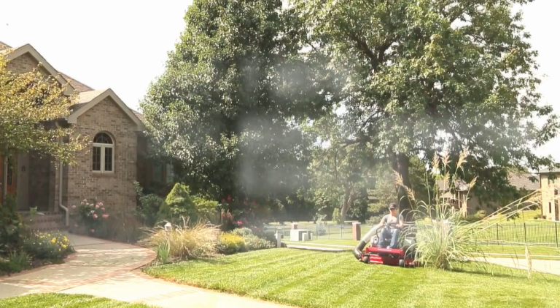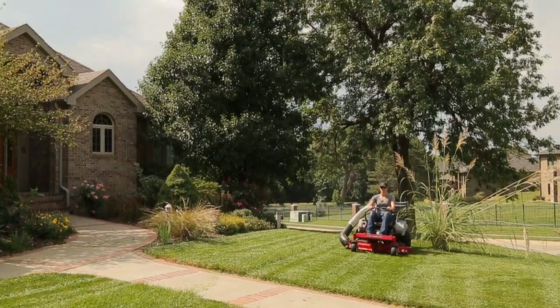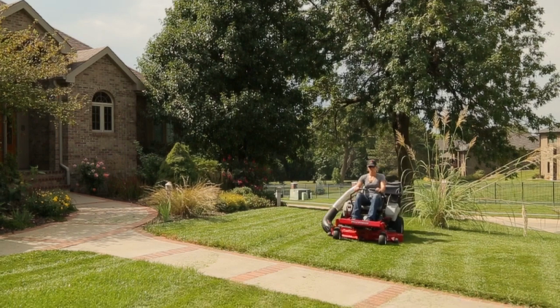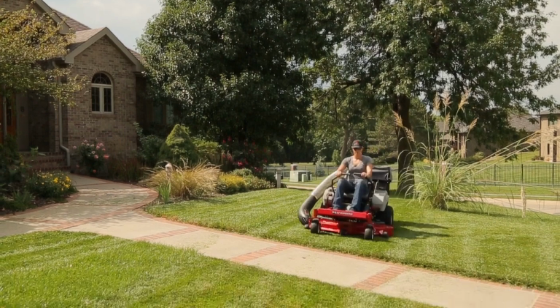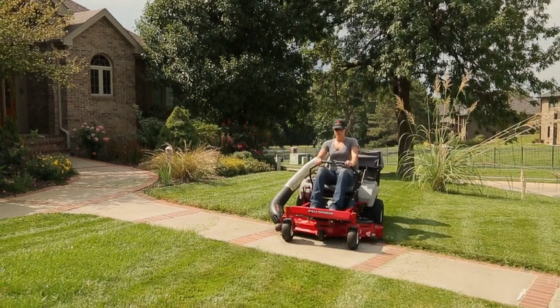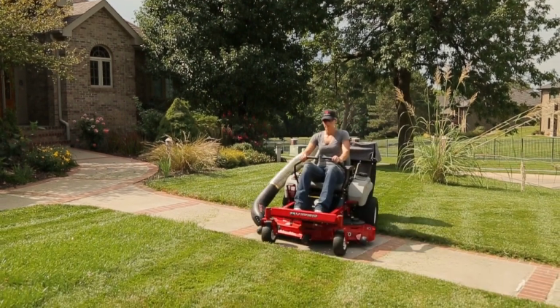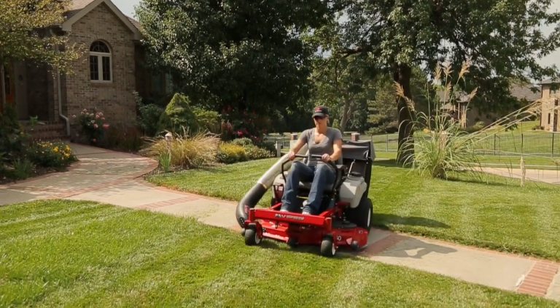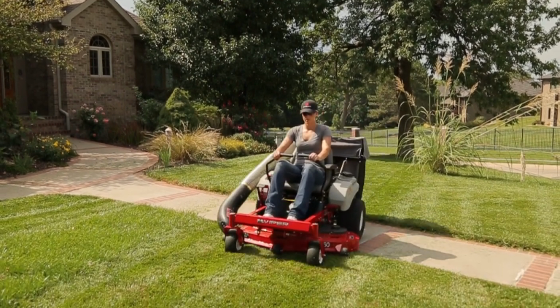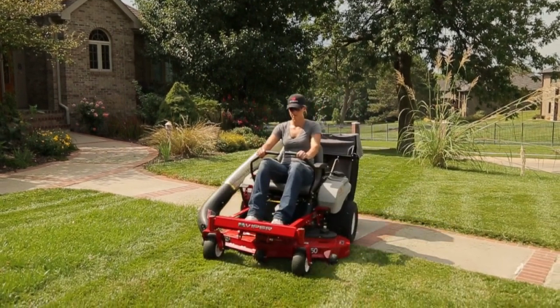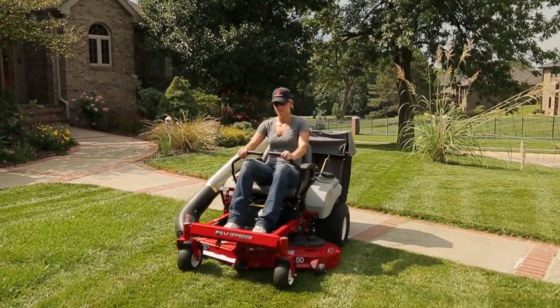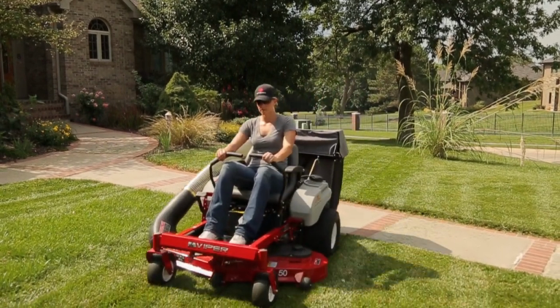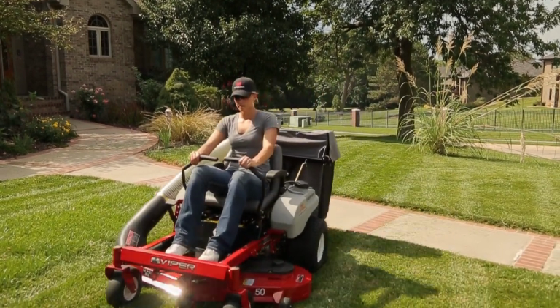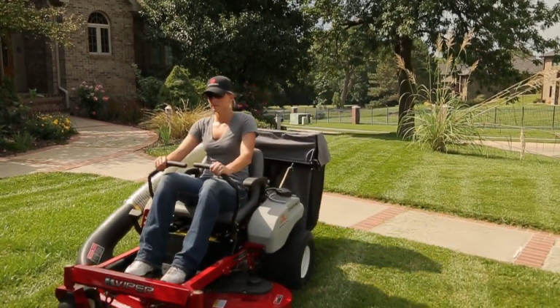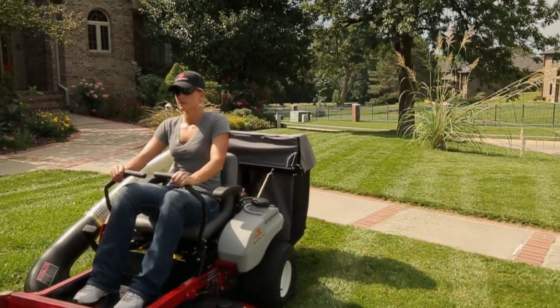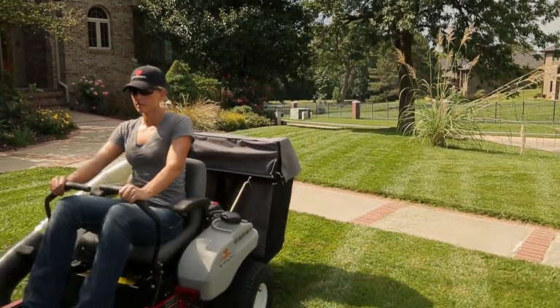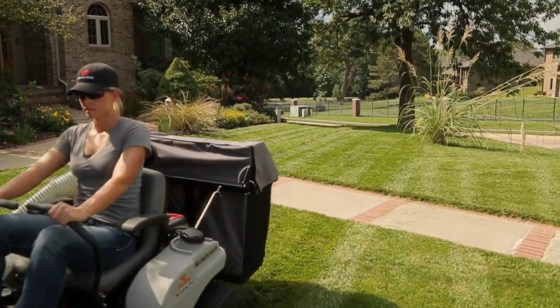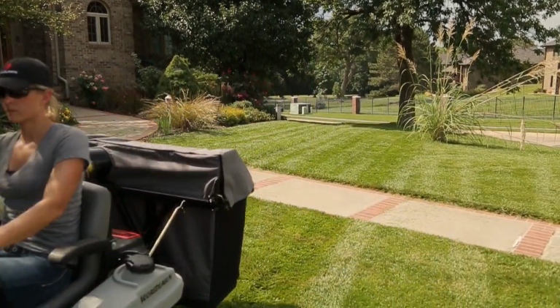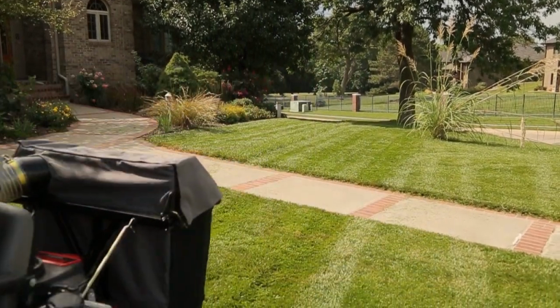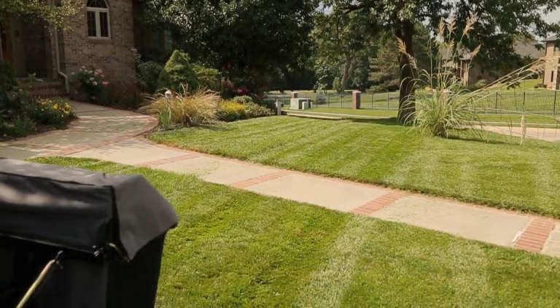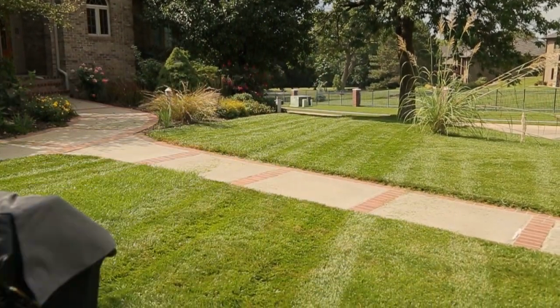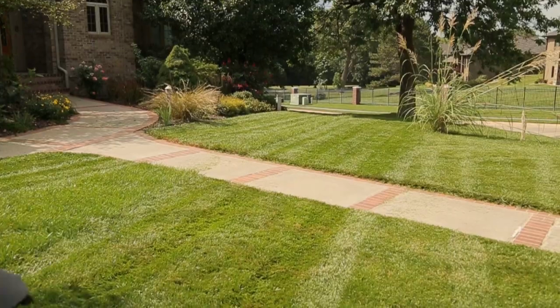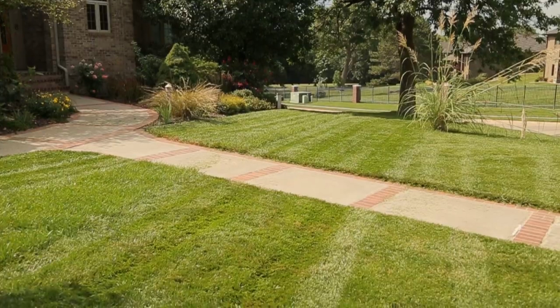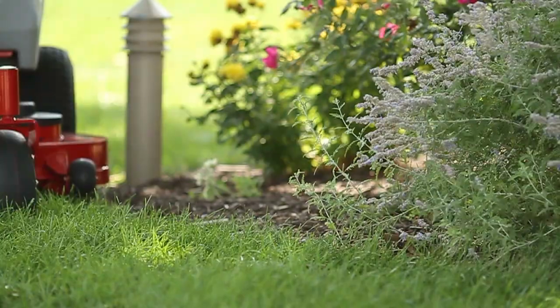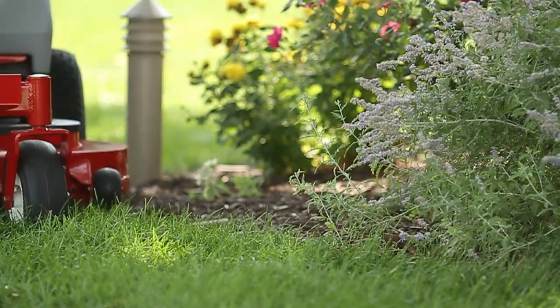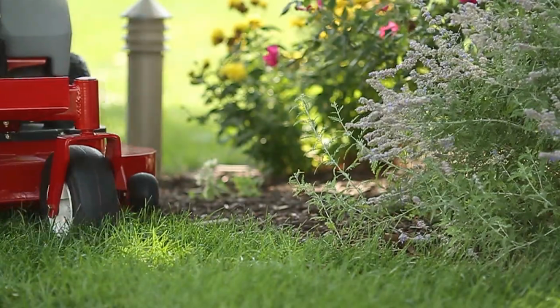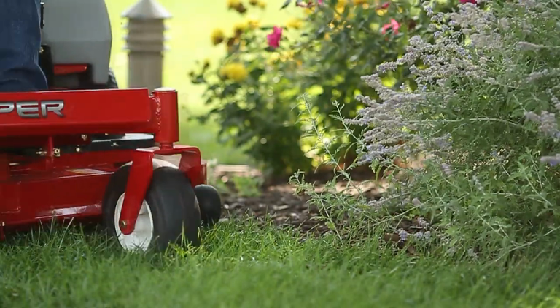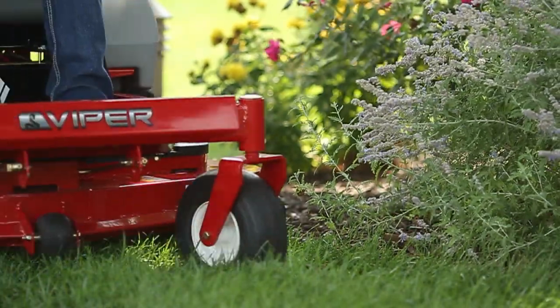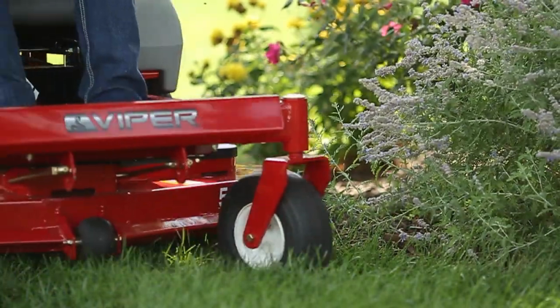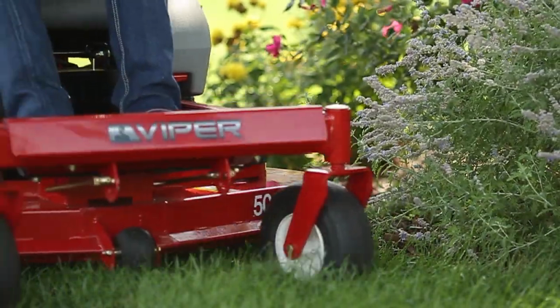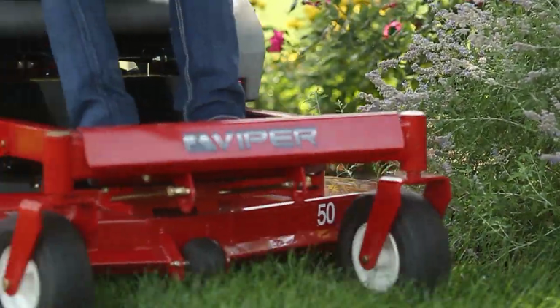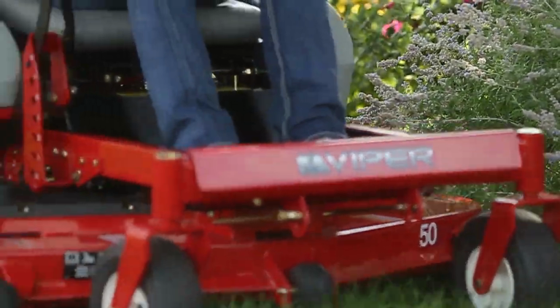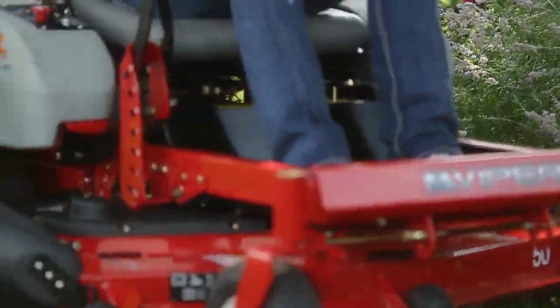When it comes to mowing your lawn, World Lawn knows you want to put down a smooth, even cut in one pass. In fact, it's the reason we created the Viper Zero Turn Riding Mower.